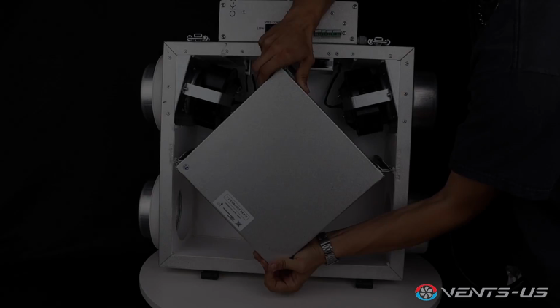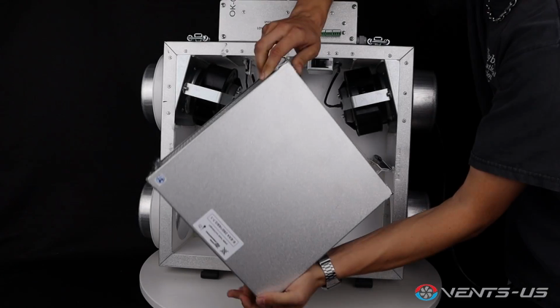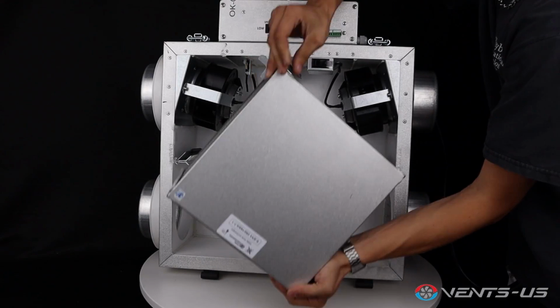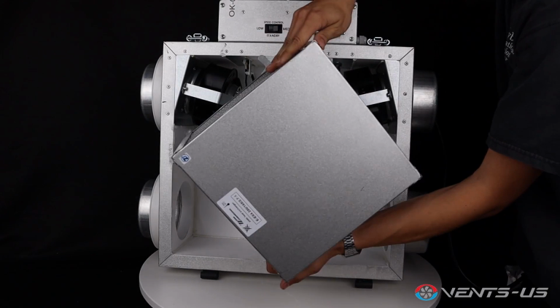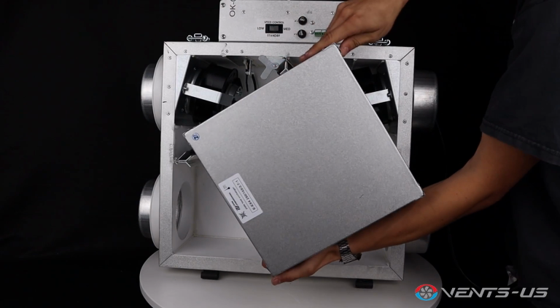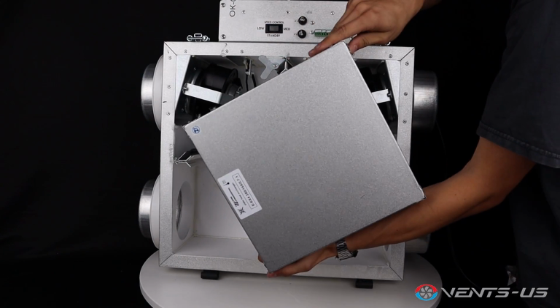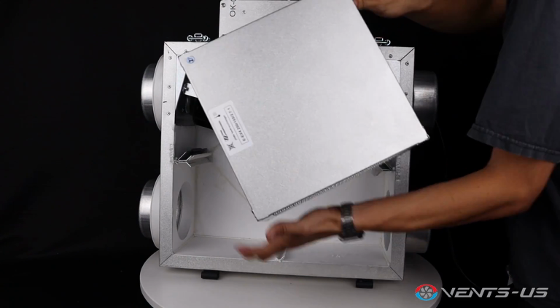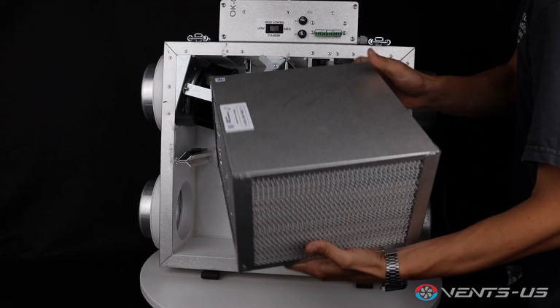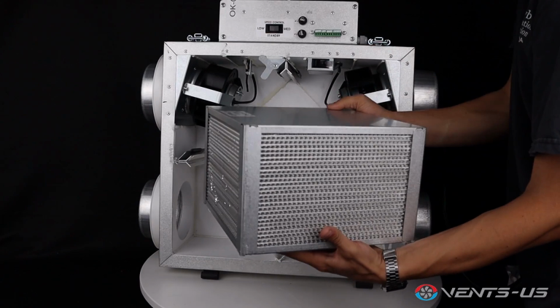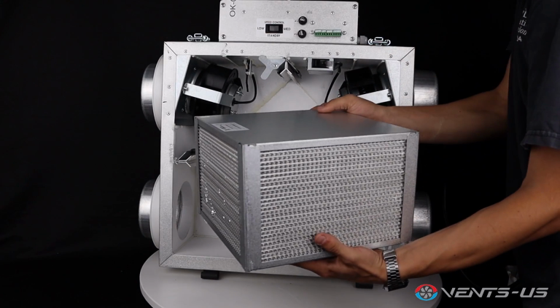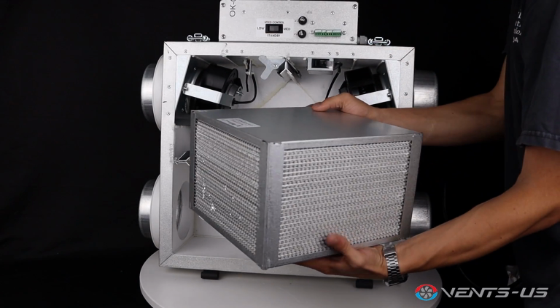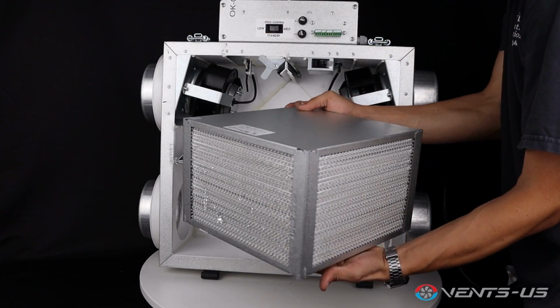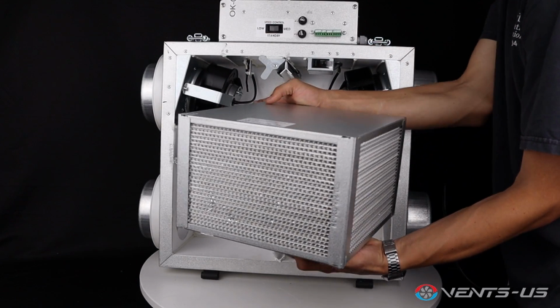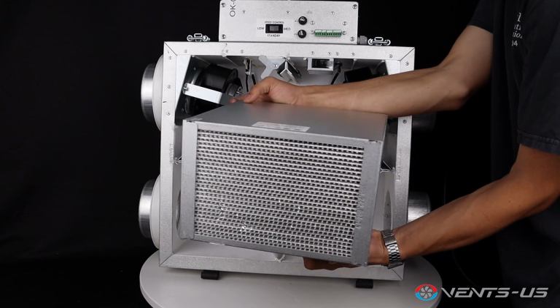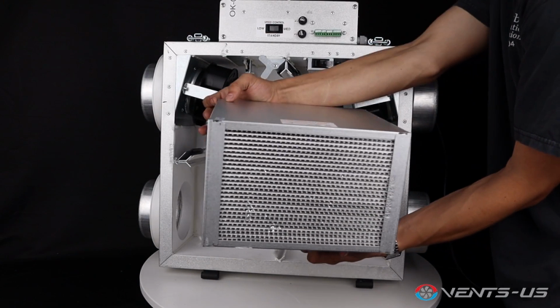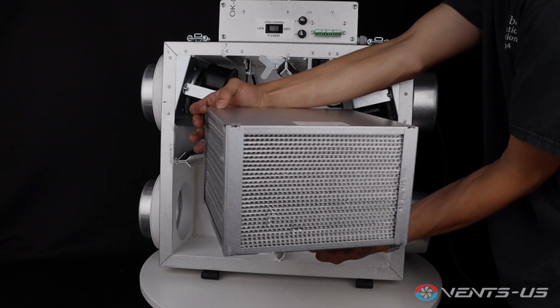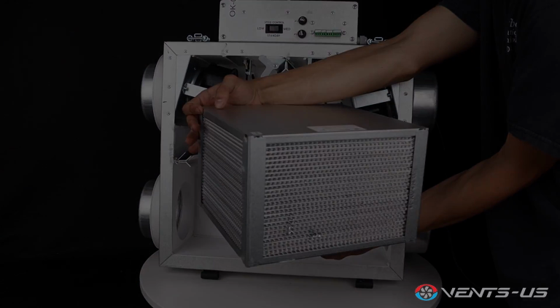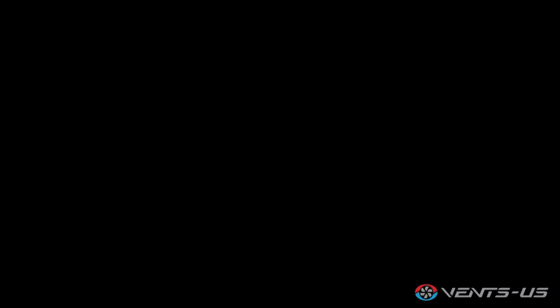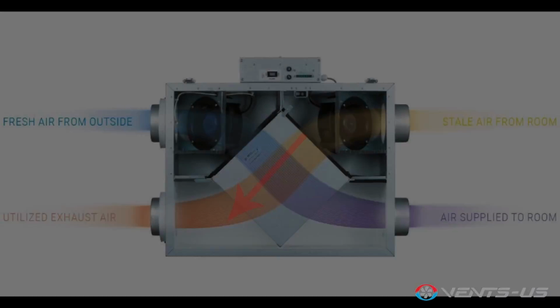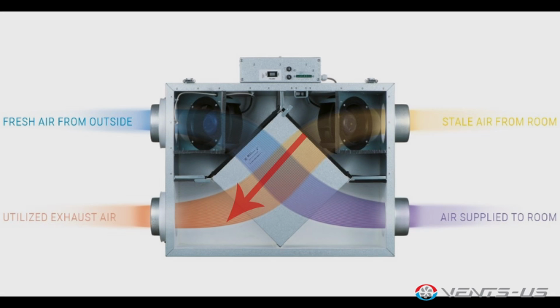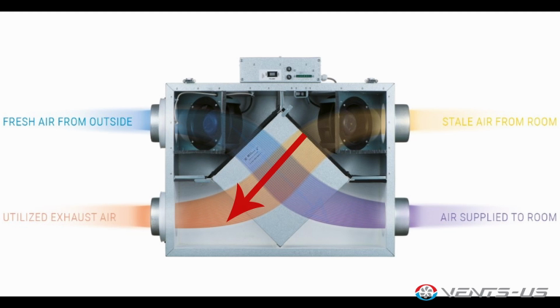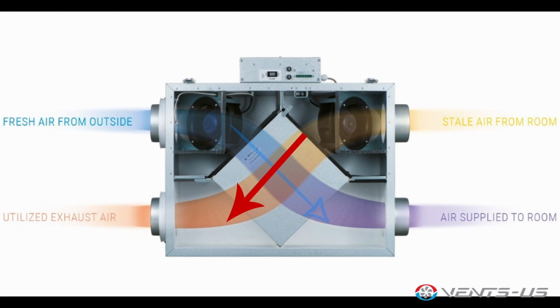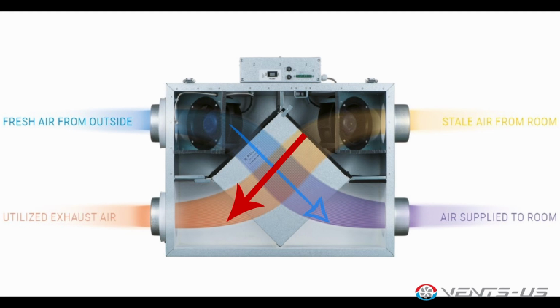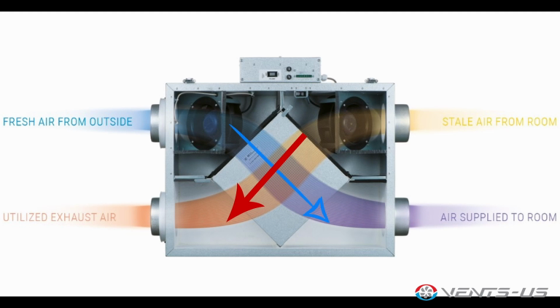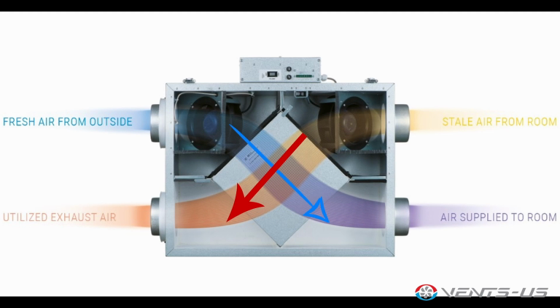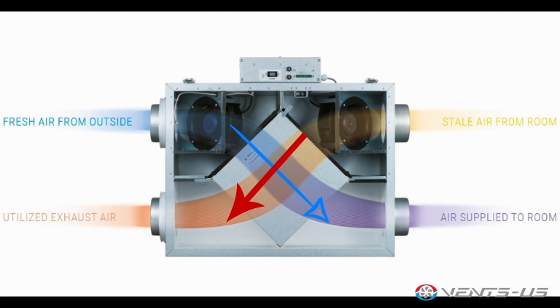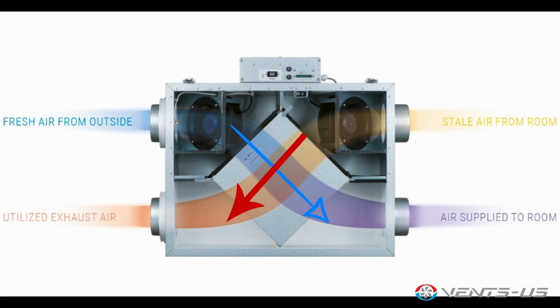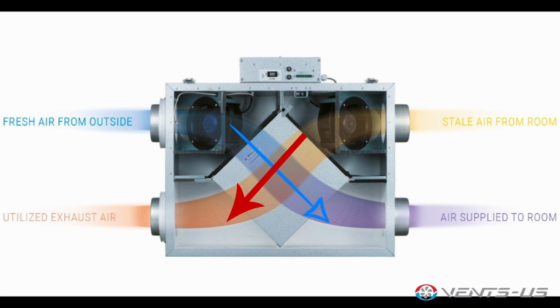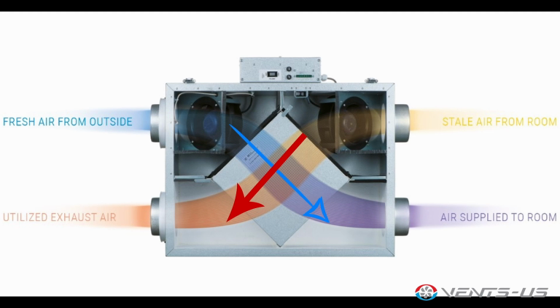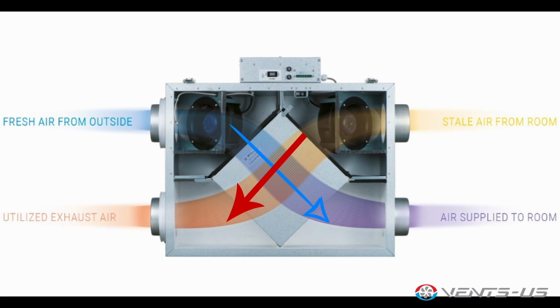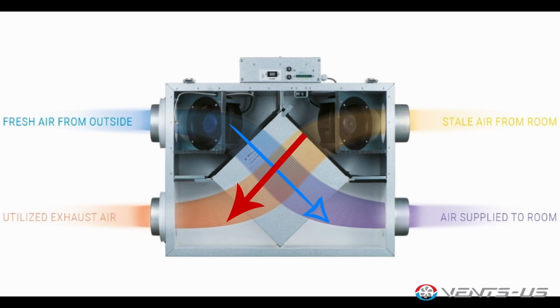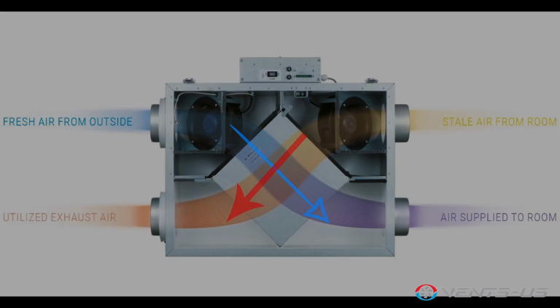The Vents US Frigate 80 utilizes an enthalpic core to recover both heat and humidity as the outside supply air is being brought to the home. The warm stale inside air passes through the core, transferring any heat lost from the exhausted air to the supply air.